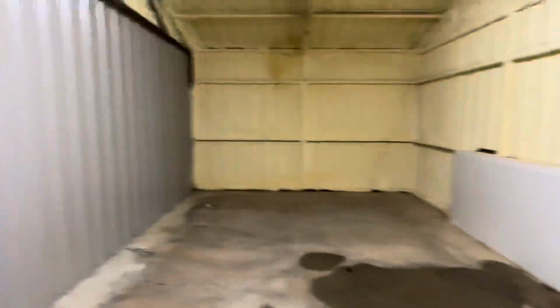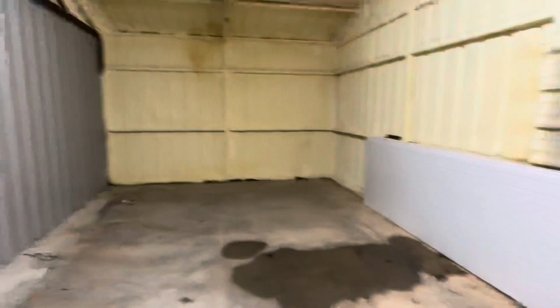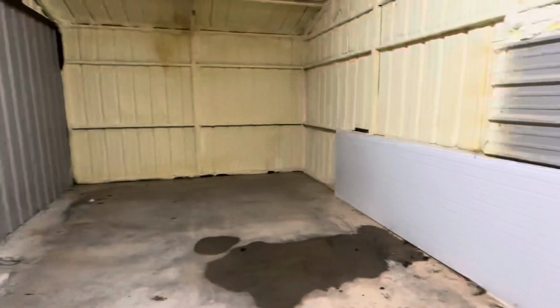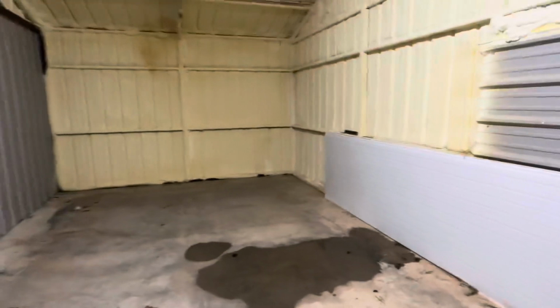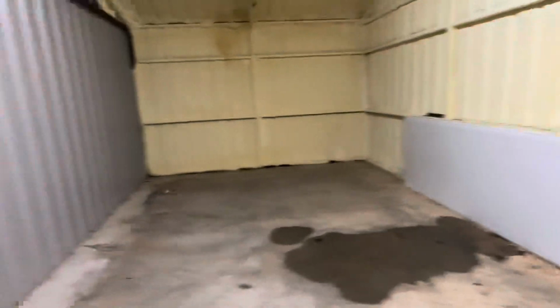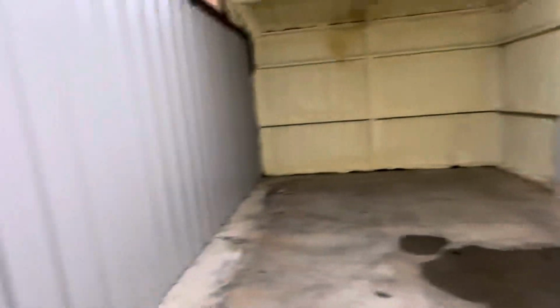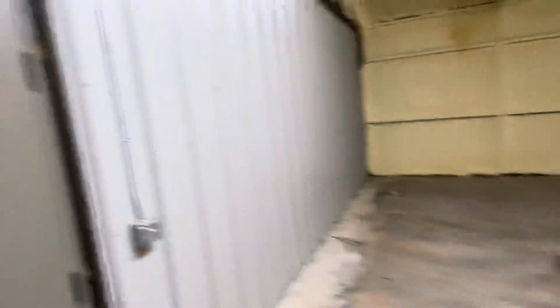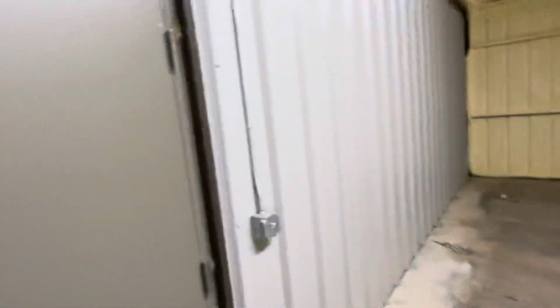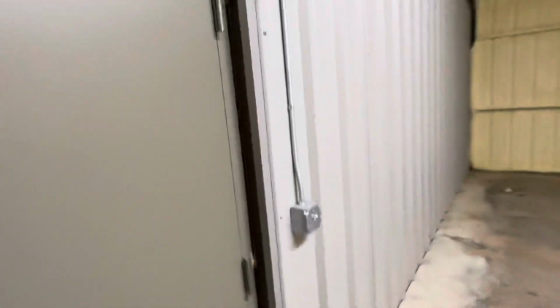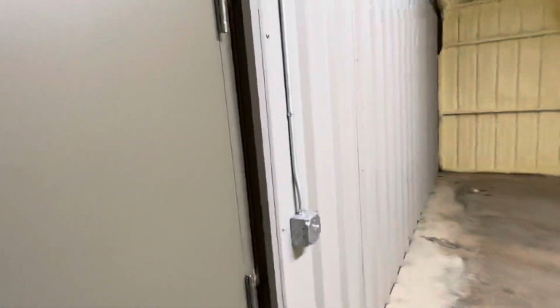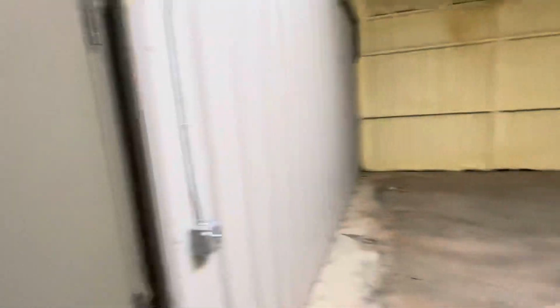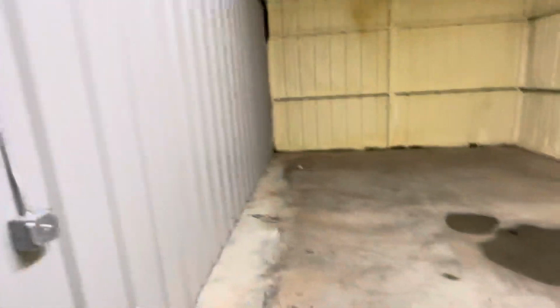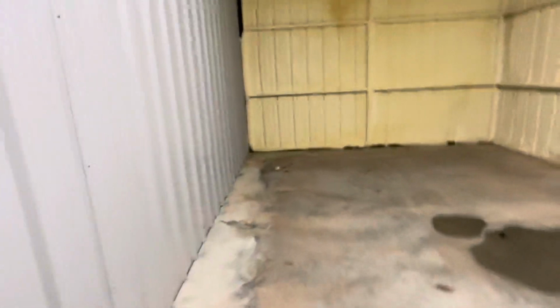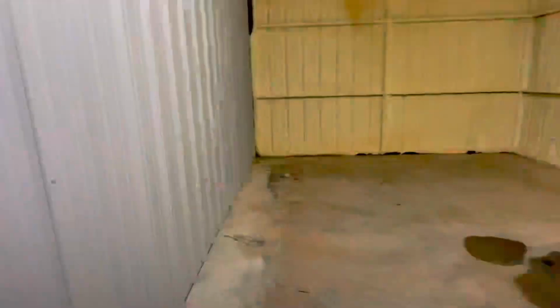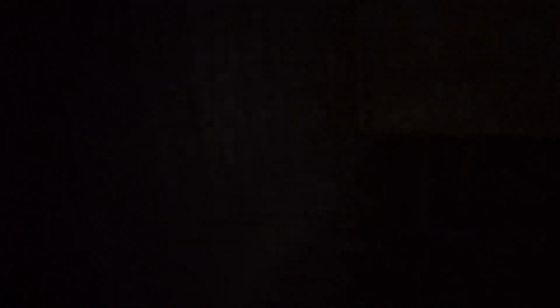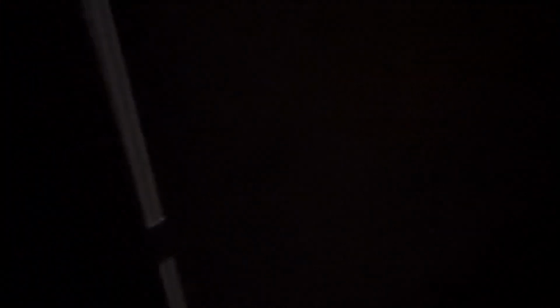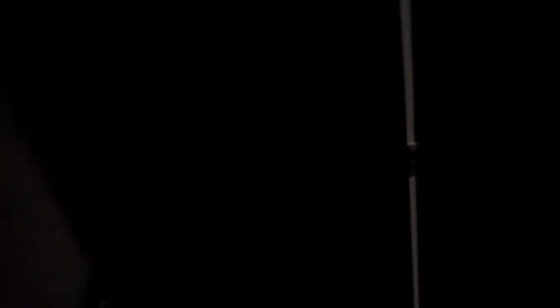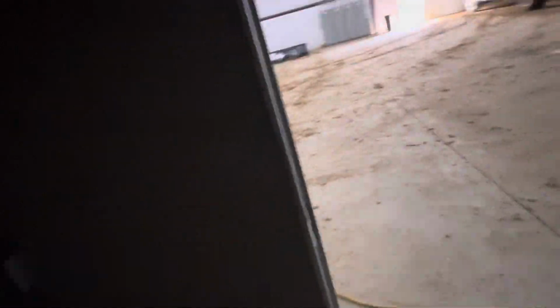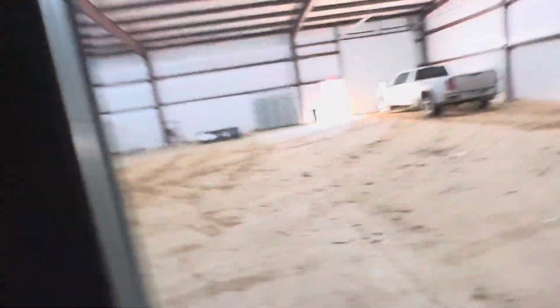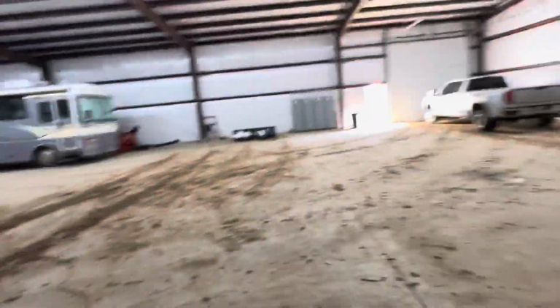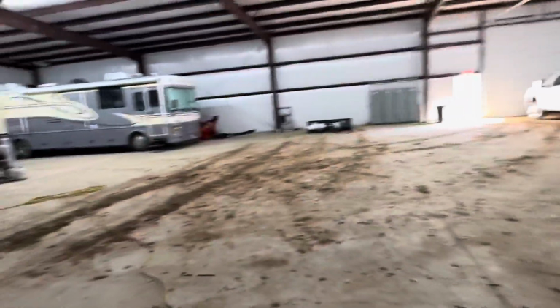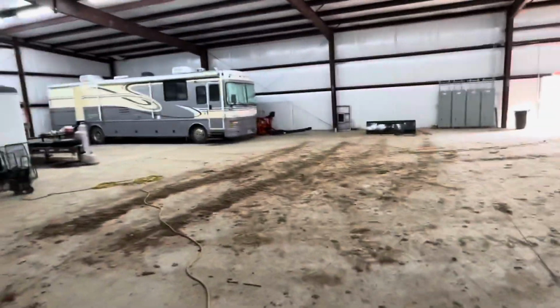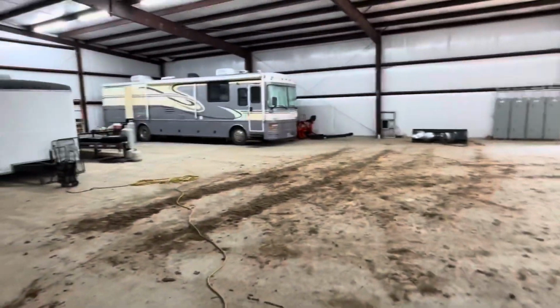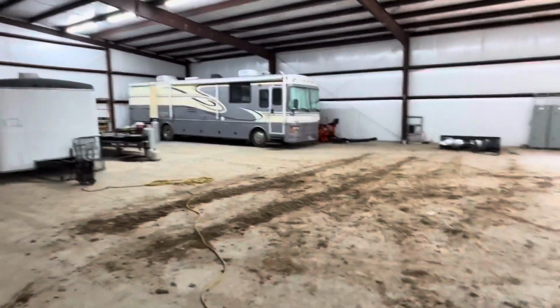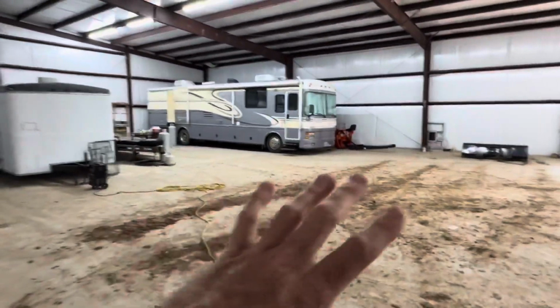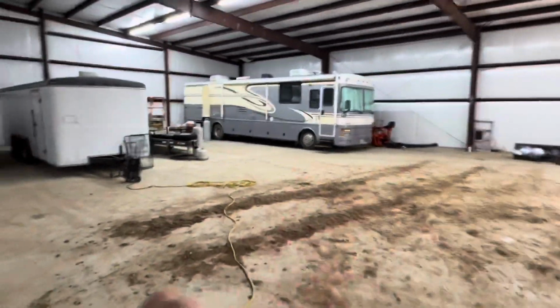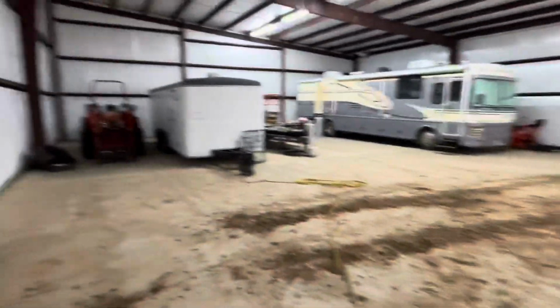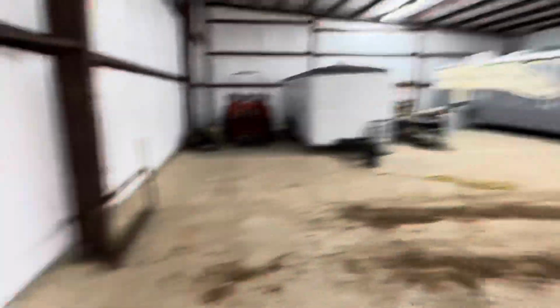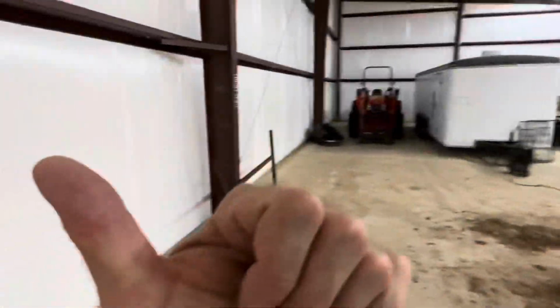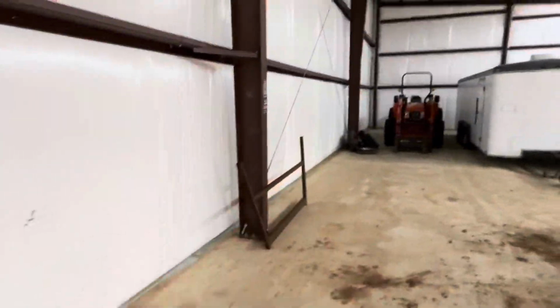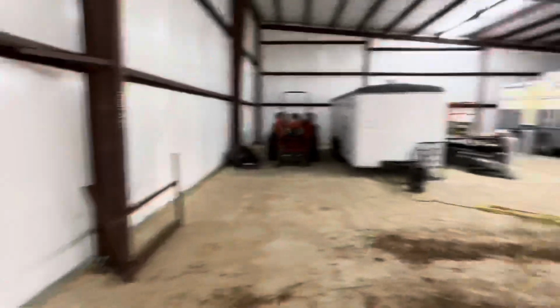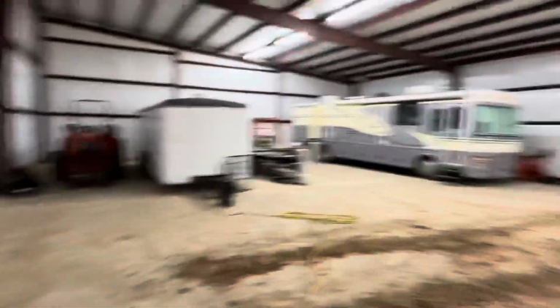We've got water — it's still open here. That's the whole thing. It's 6,000 square feet here, with 640 square feet in the office.